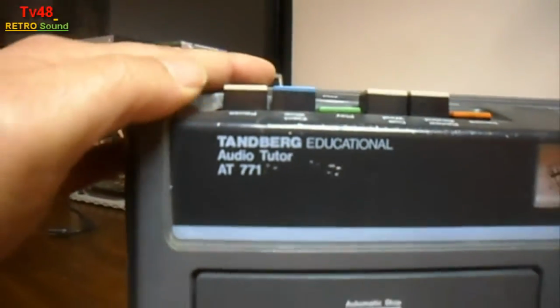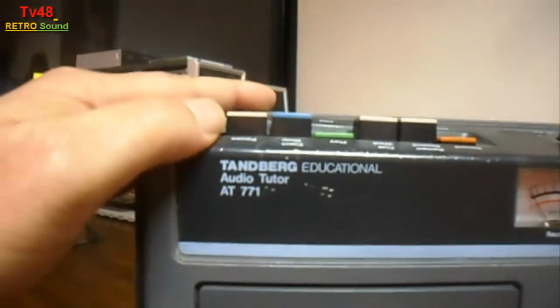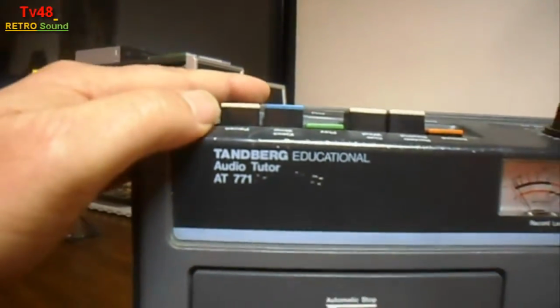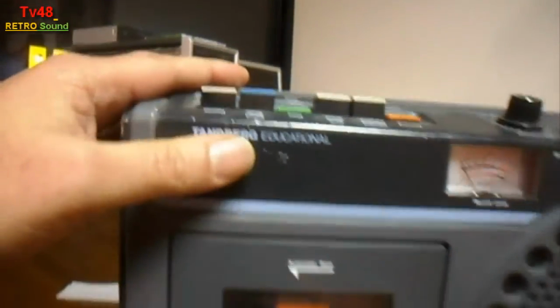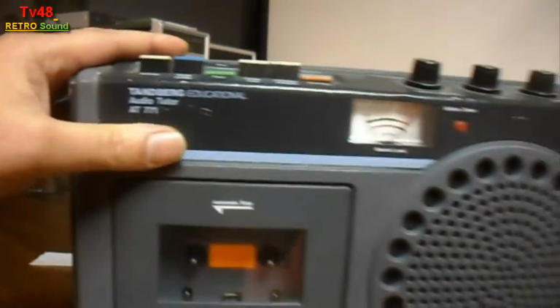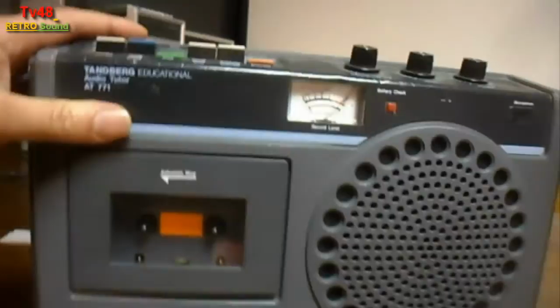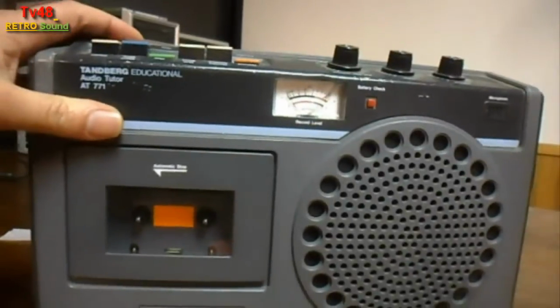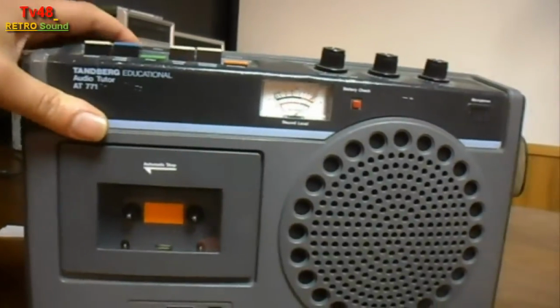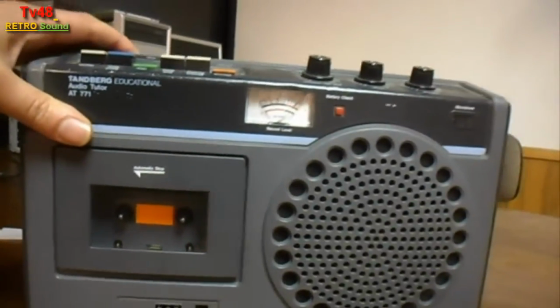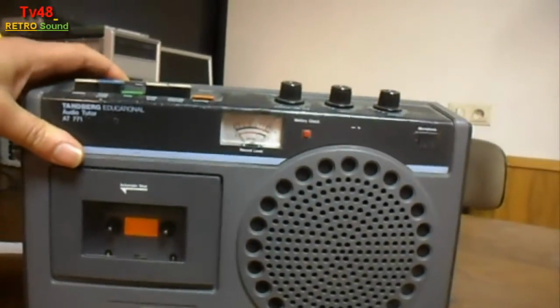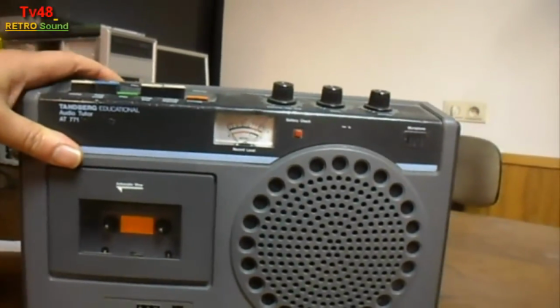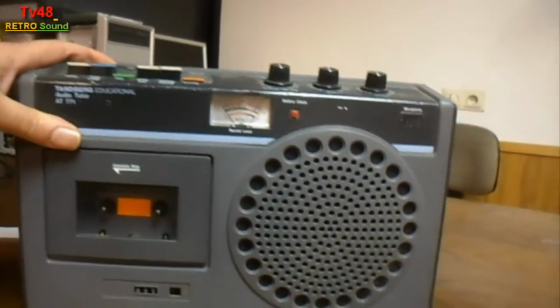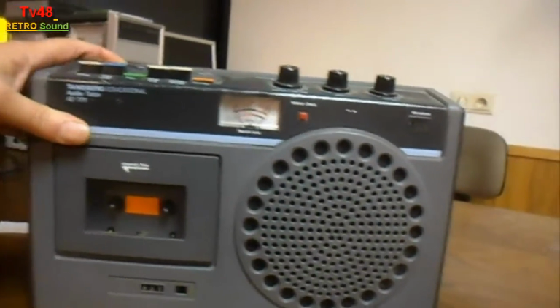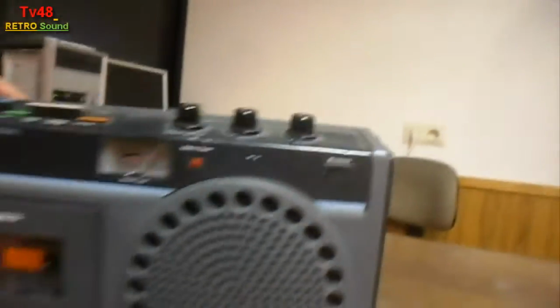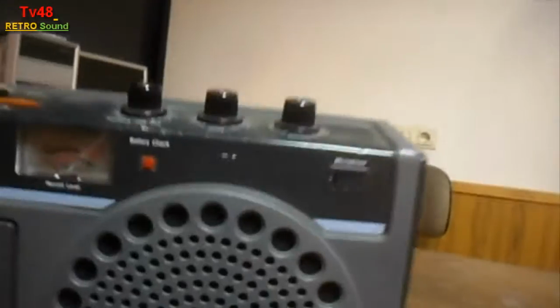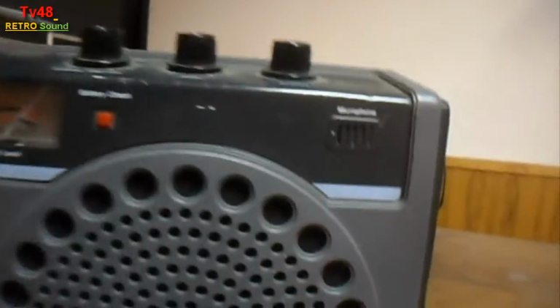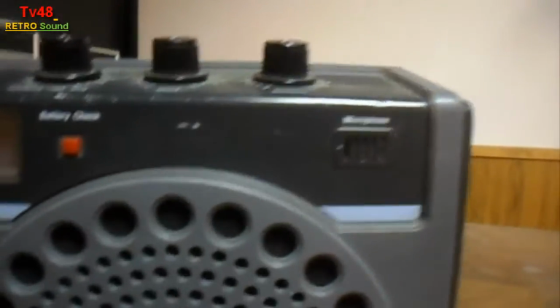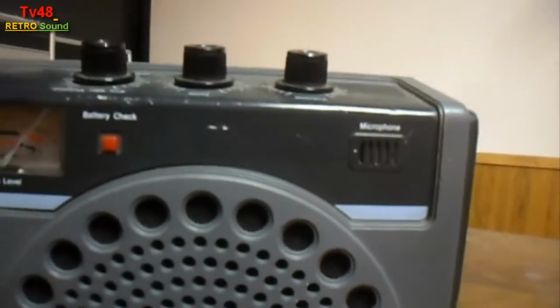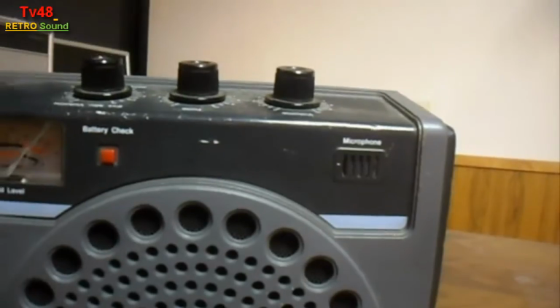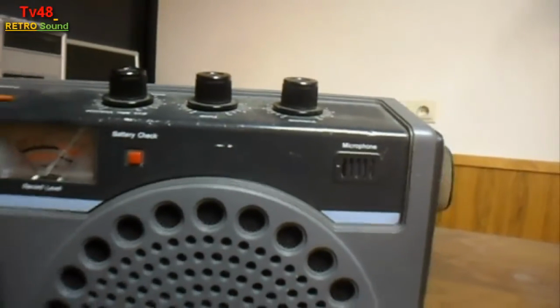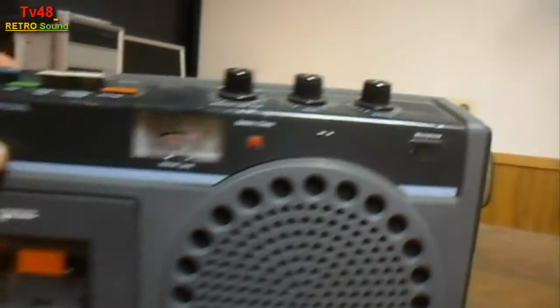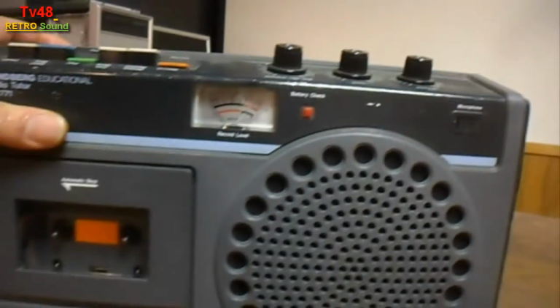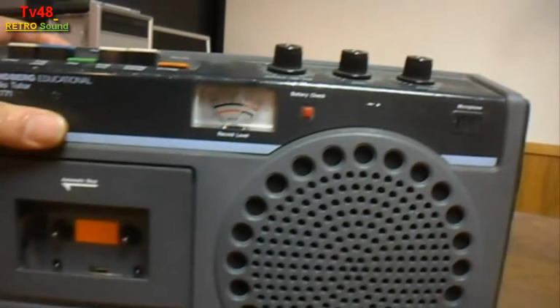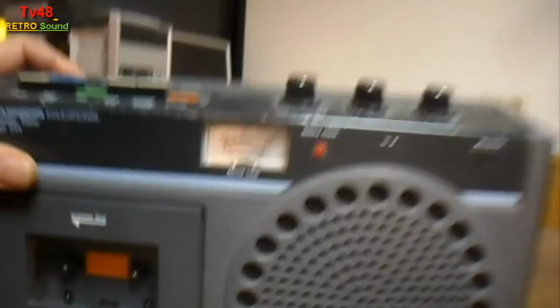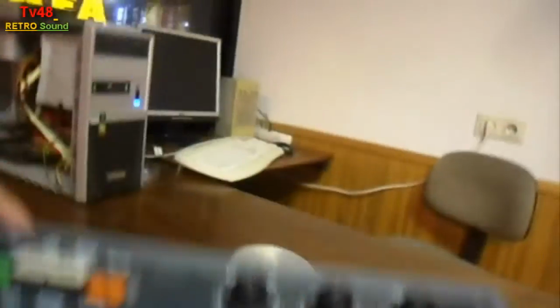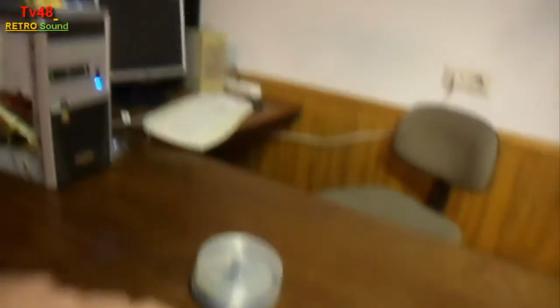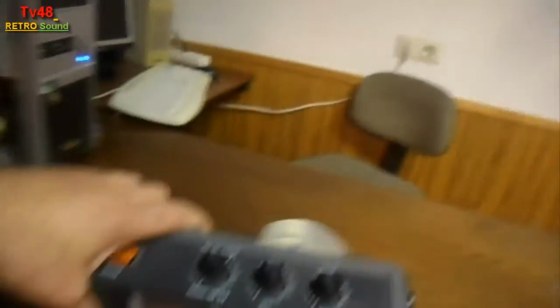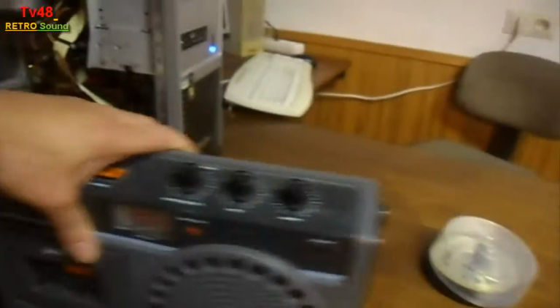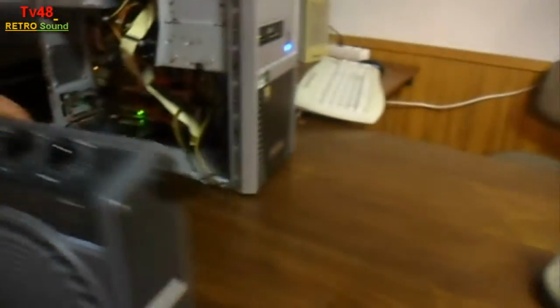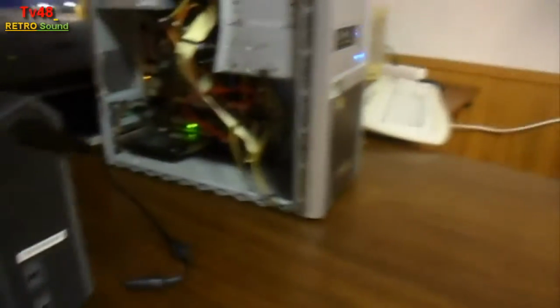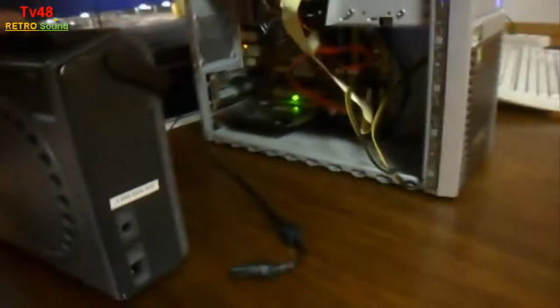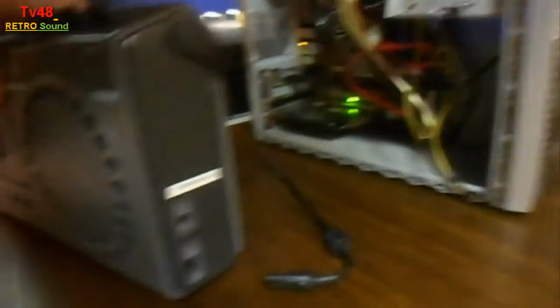You don't see them anymore — the Thunbear Educational. This thing was used for making recordings and it has a very, very good condenser microphone. Let's turn it on and let me show you a bit how it works.